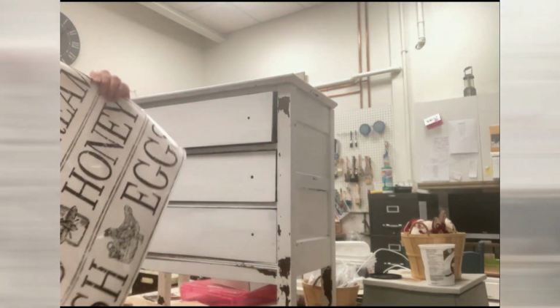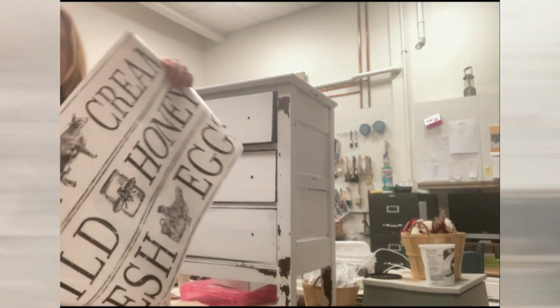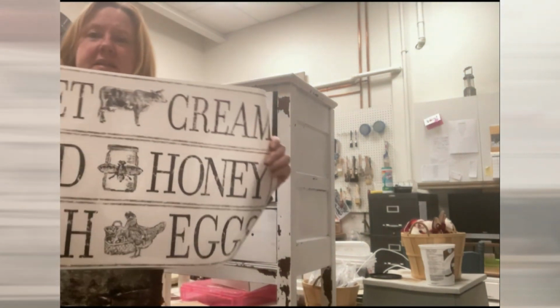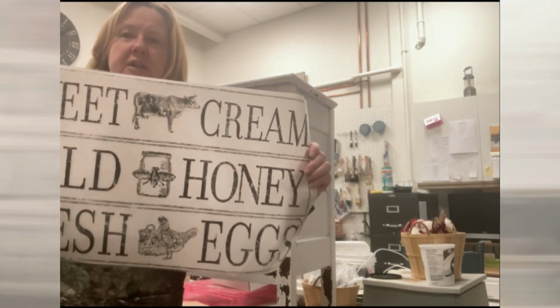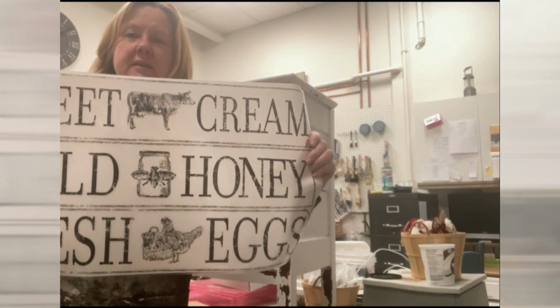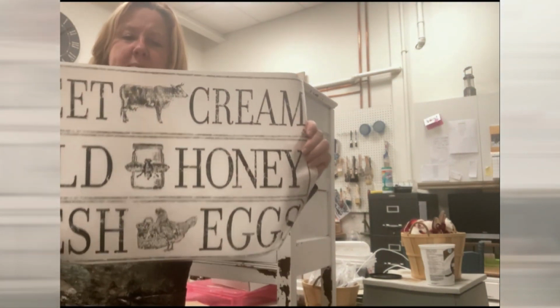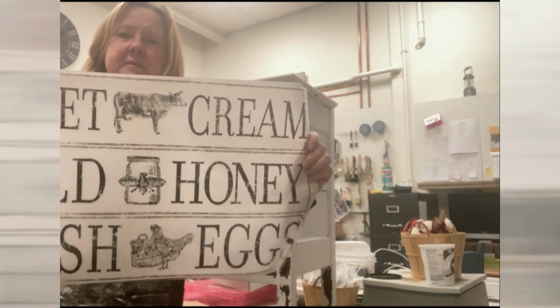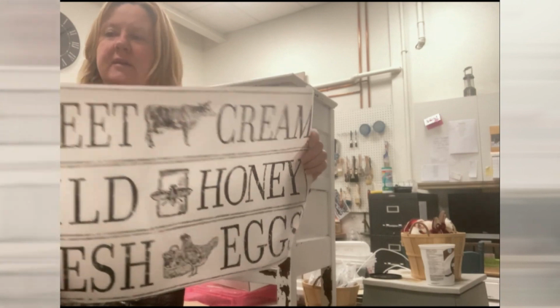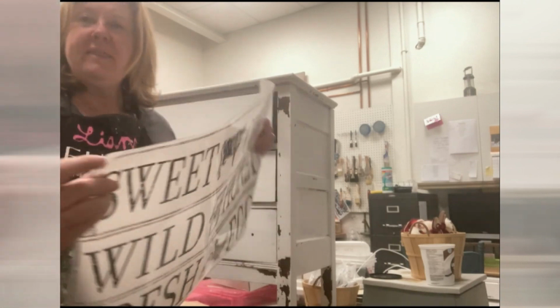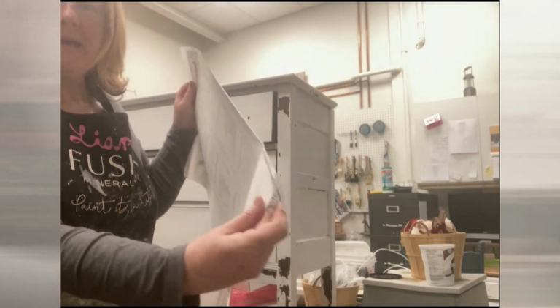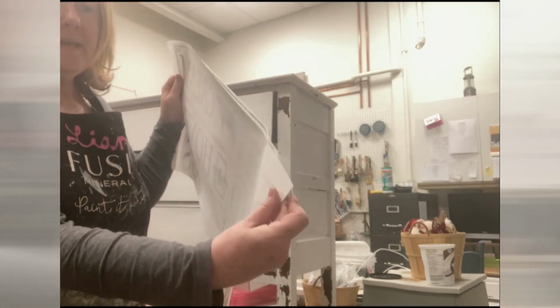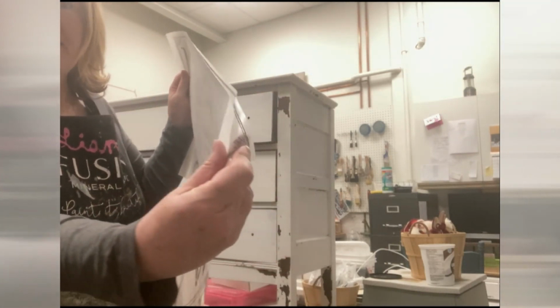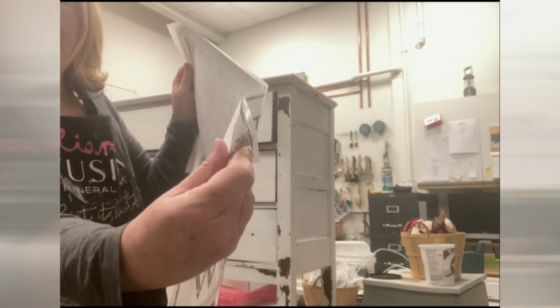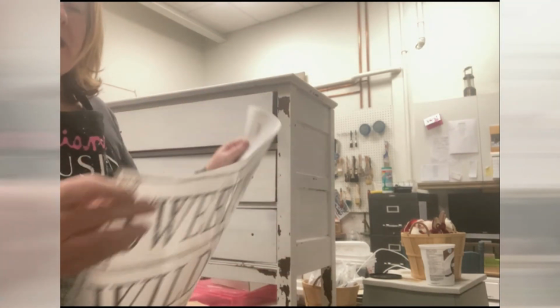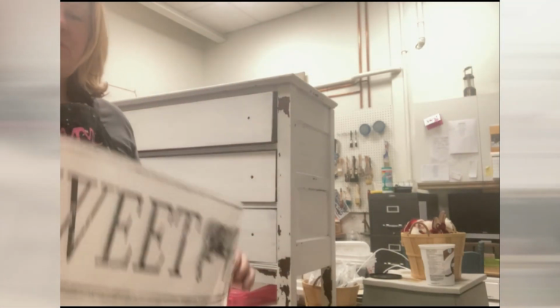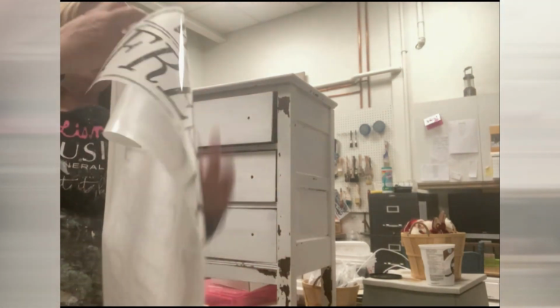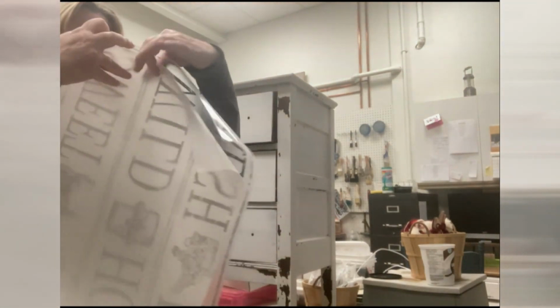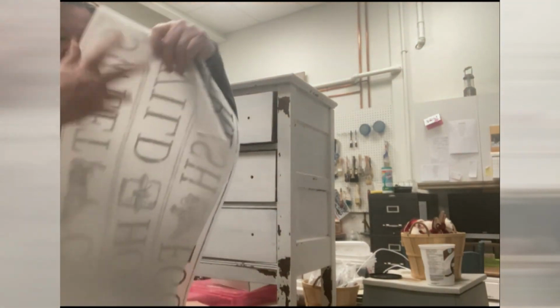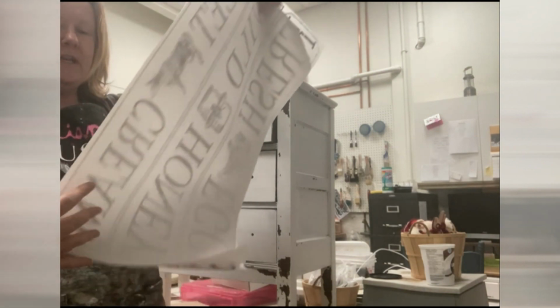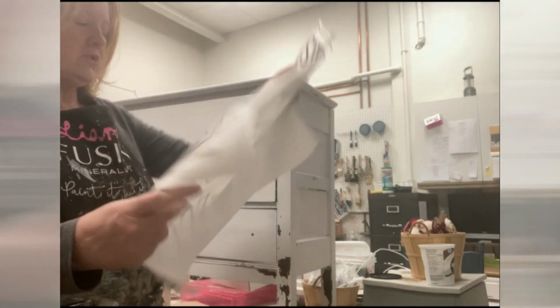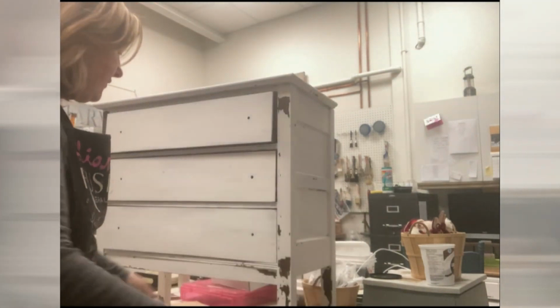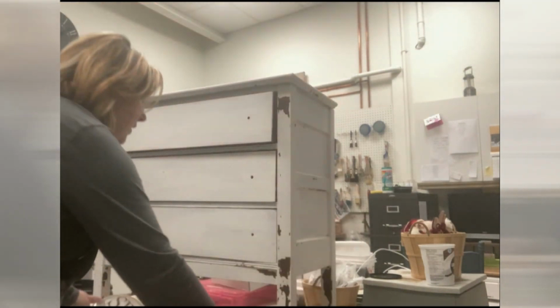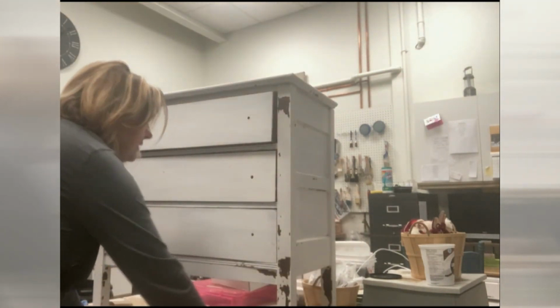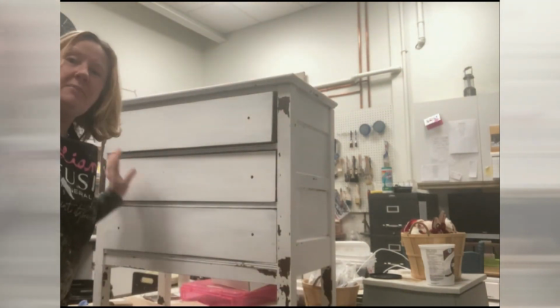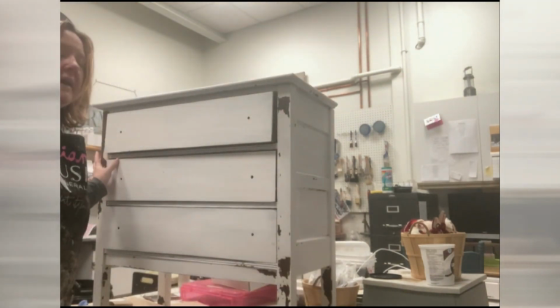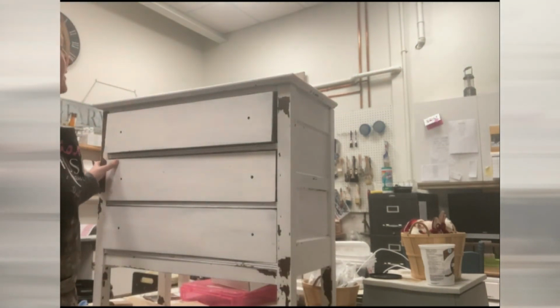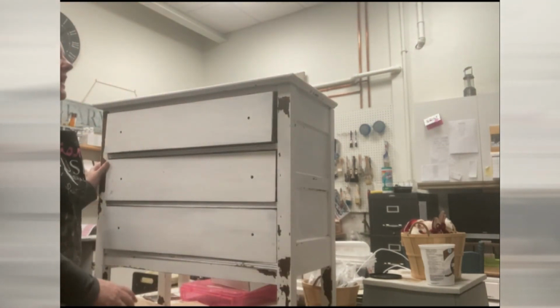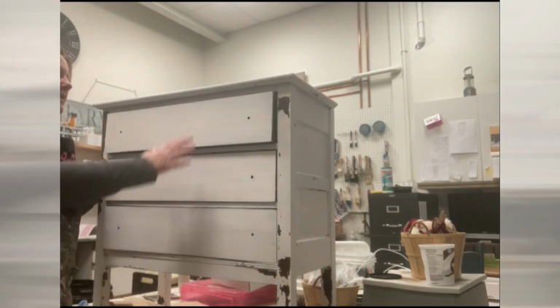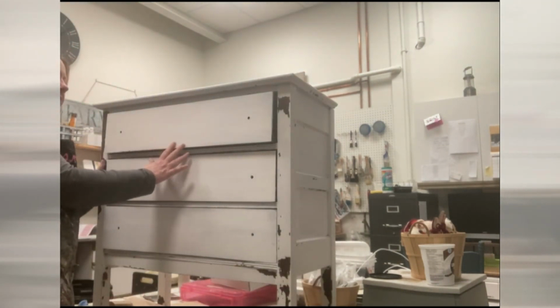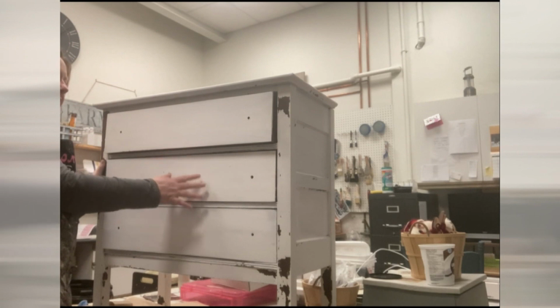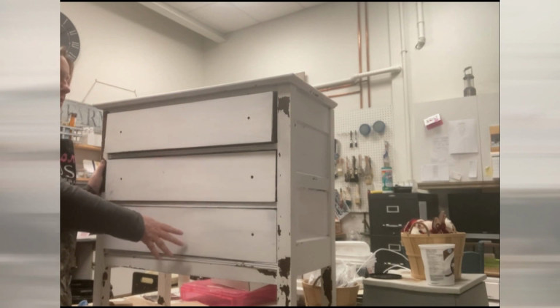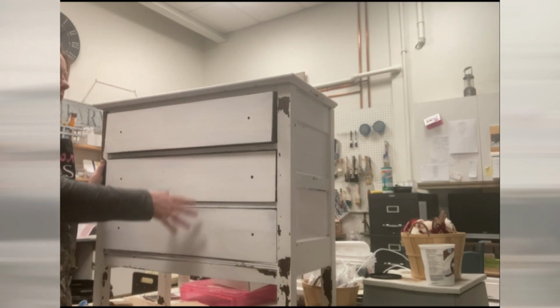It comes in this sheet, one piece with the backing, and you can let your imagination do whatever you want. The piece I have here today is a piece I've been working on.